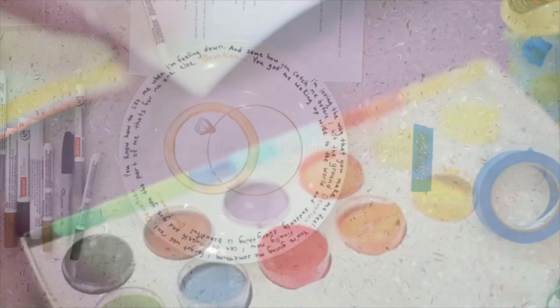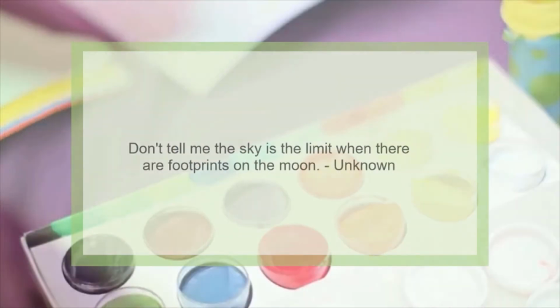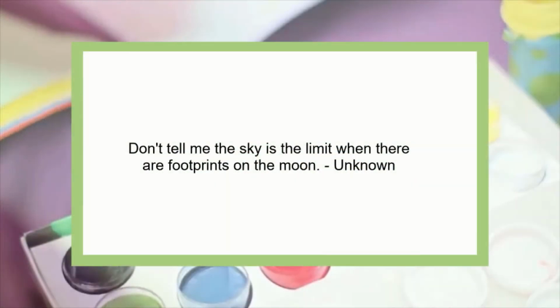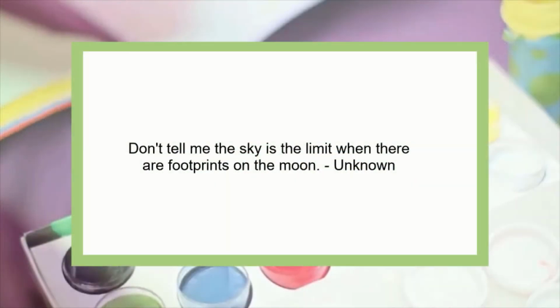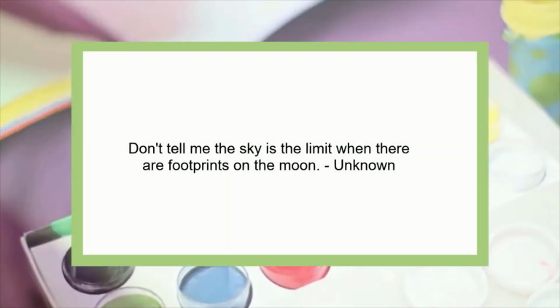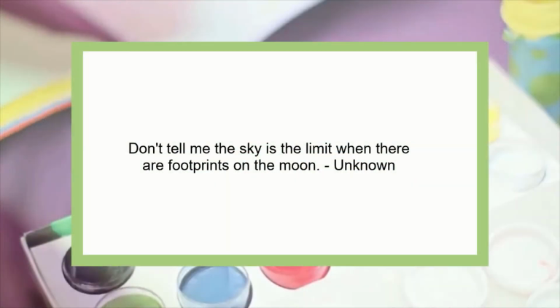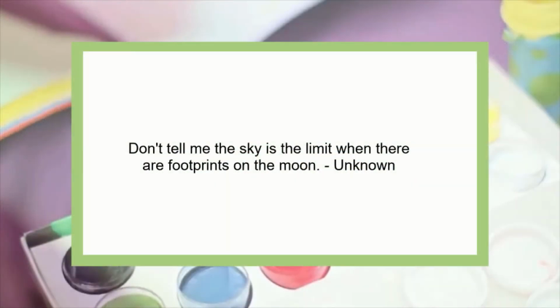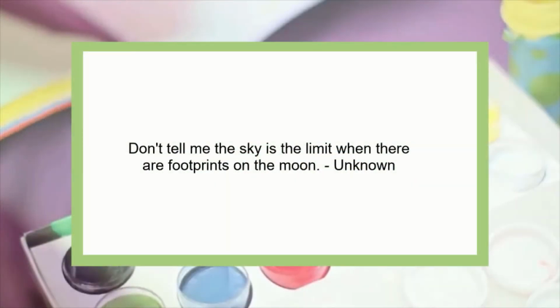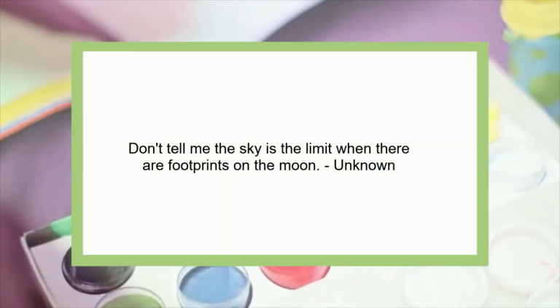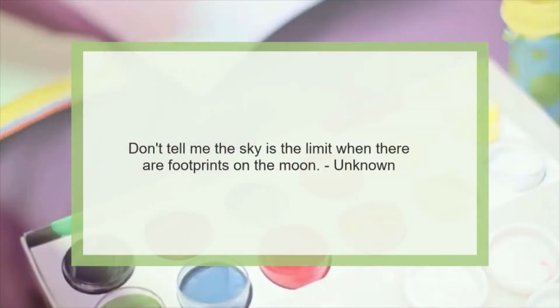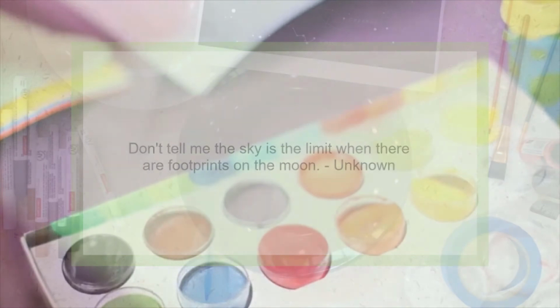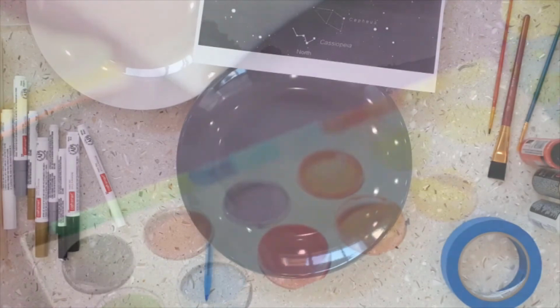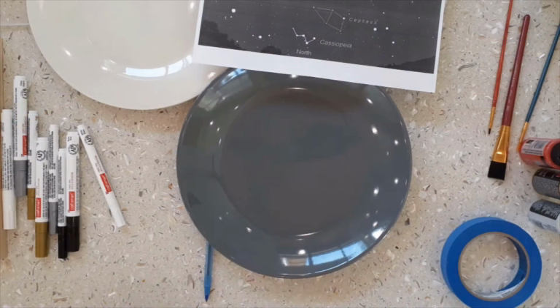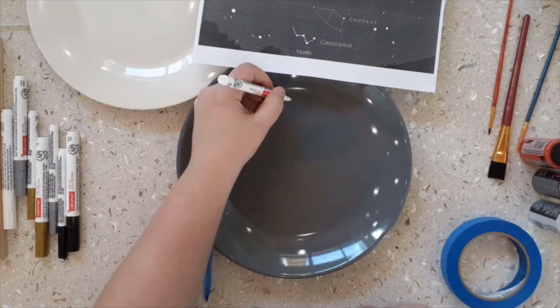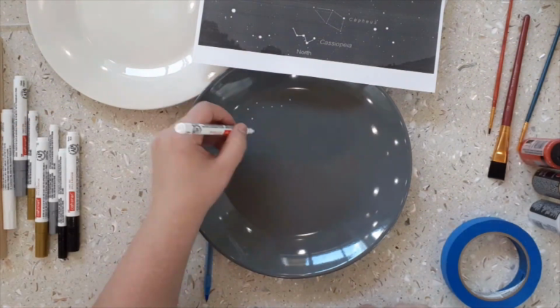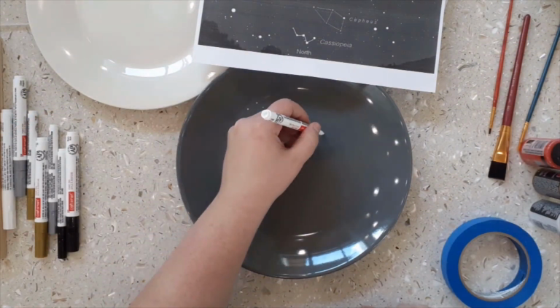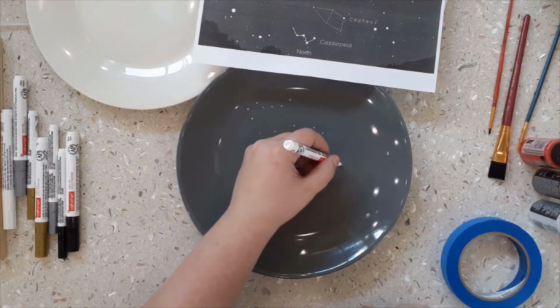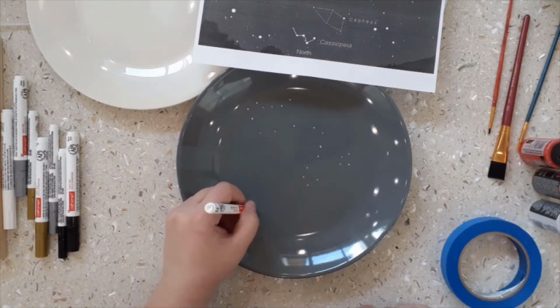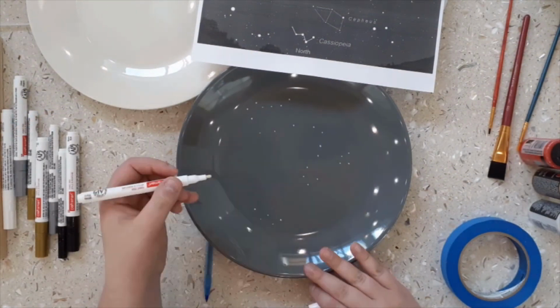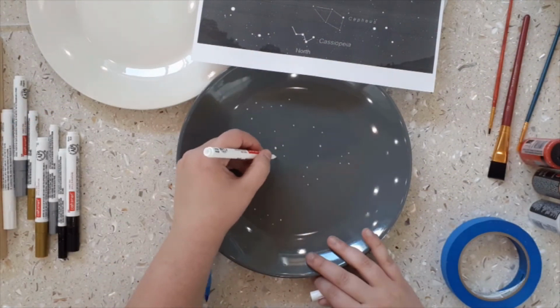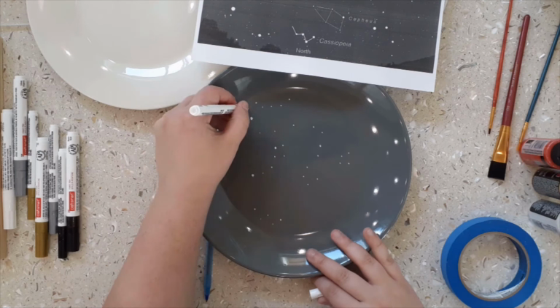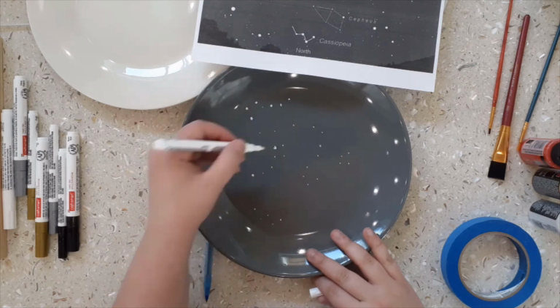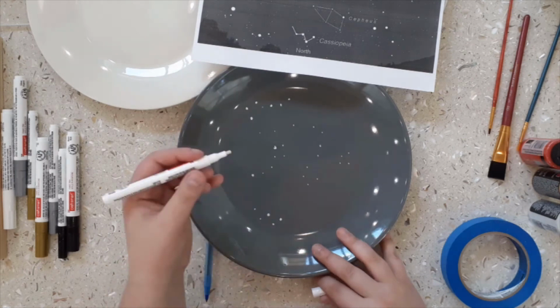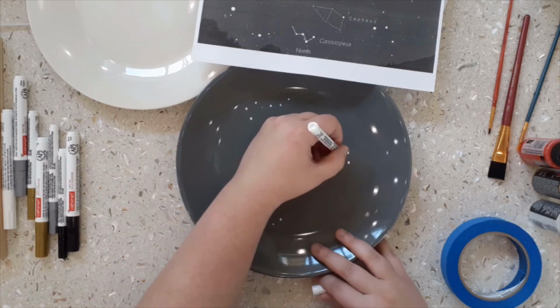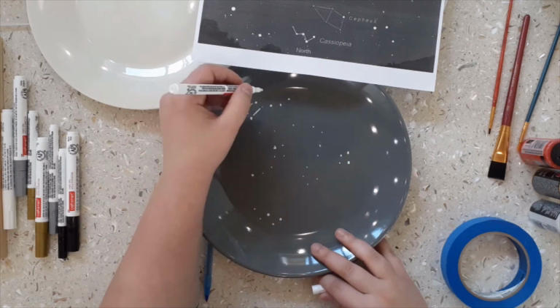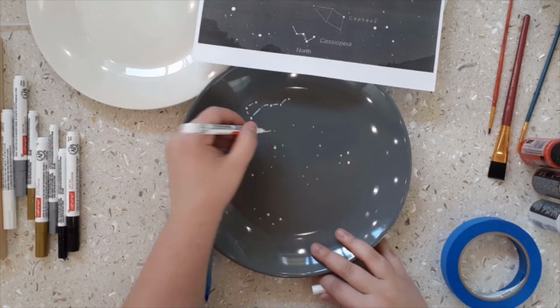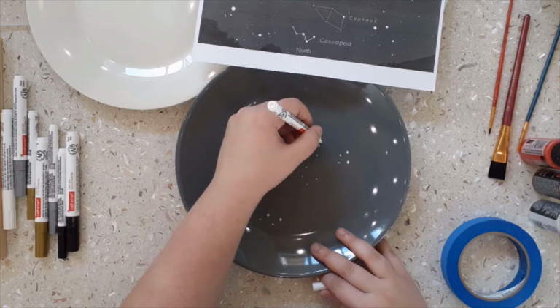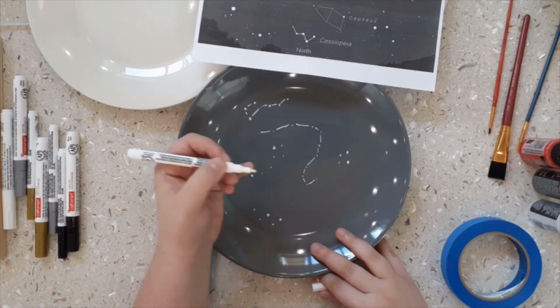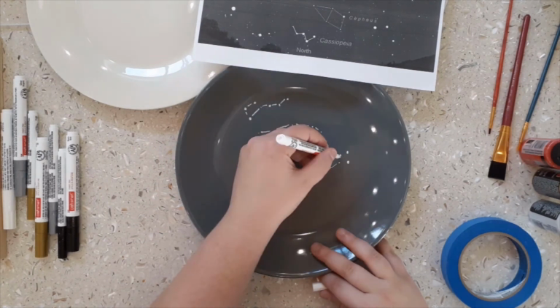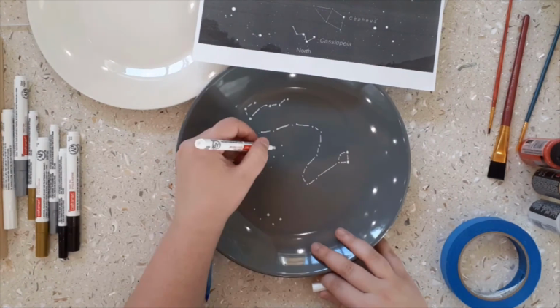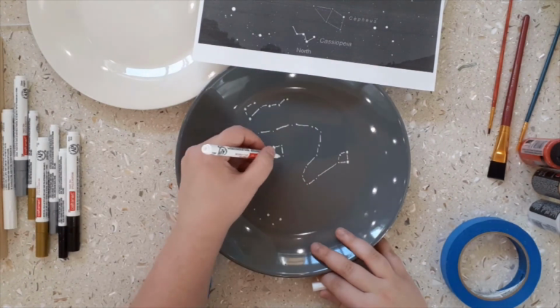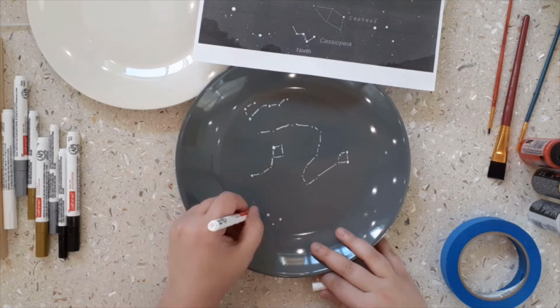For this plate, I did the quote: 'Don't tell me the sky's the limit when there are footprints on the moon.' I wrote these words in the center of the plate as you can see here. I also decorated it with some constellations and the moon. I had a printout of the constellations to help me when drawing the stars.